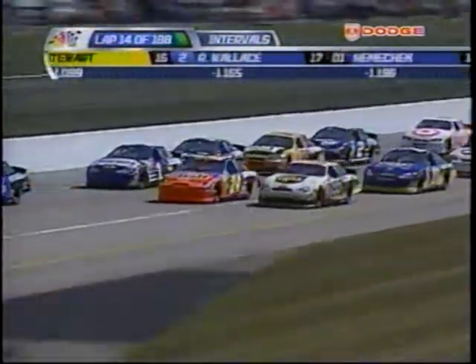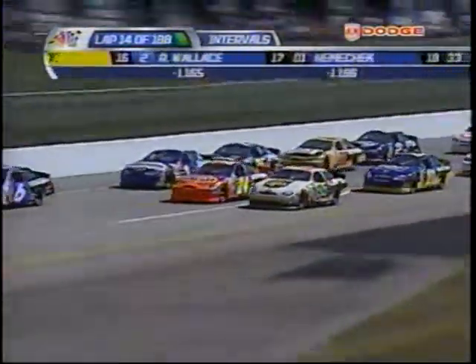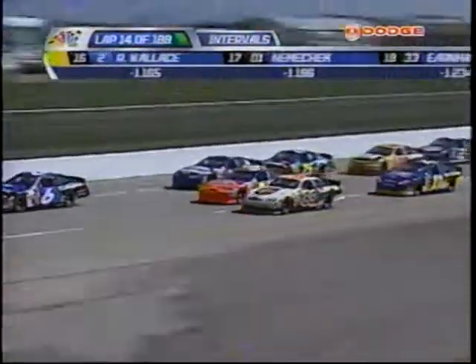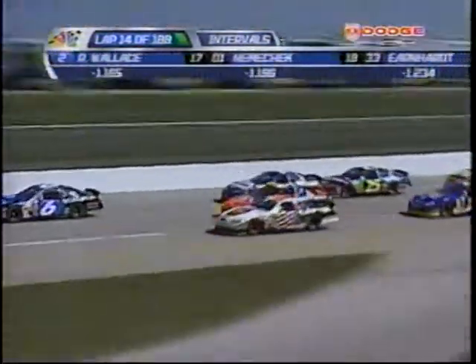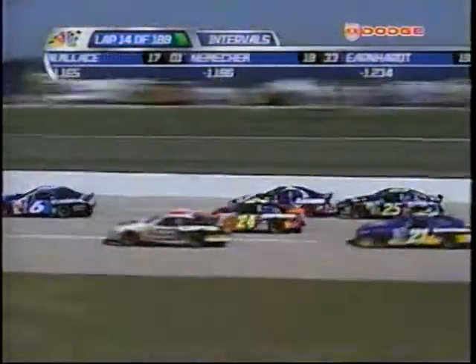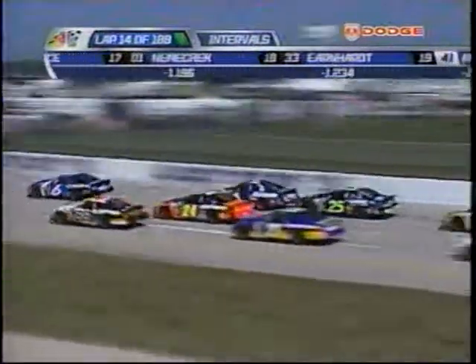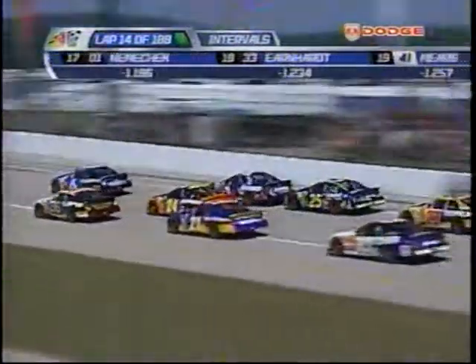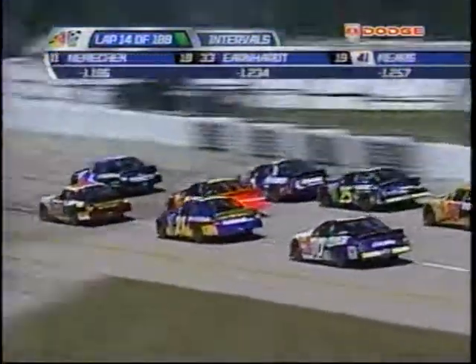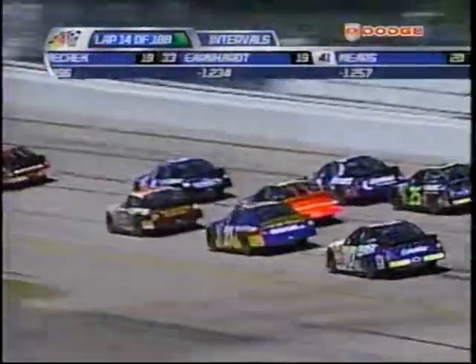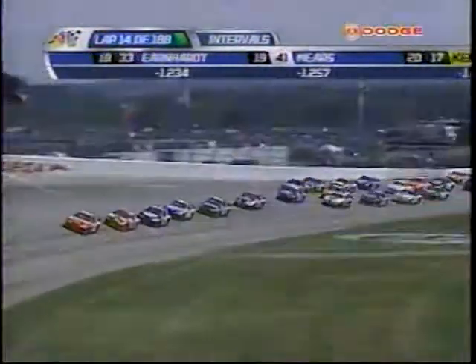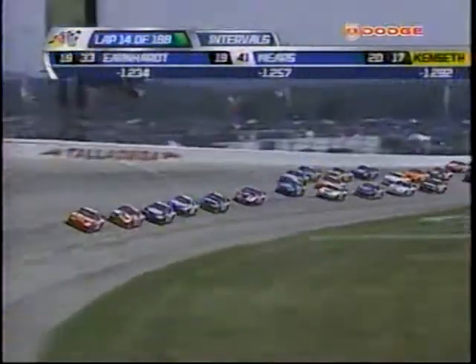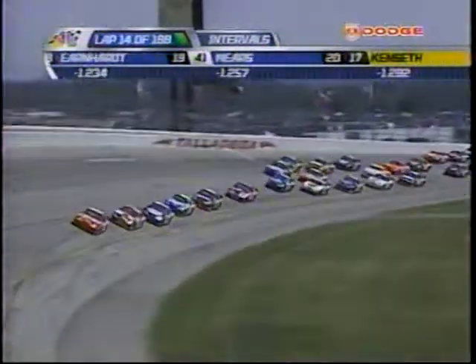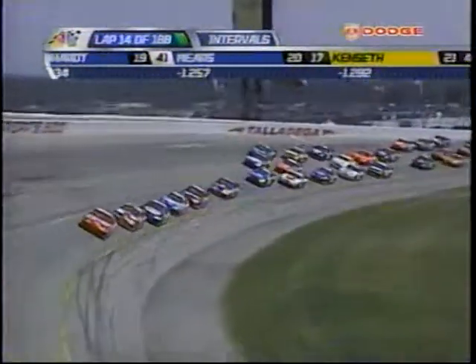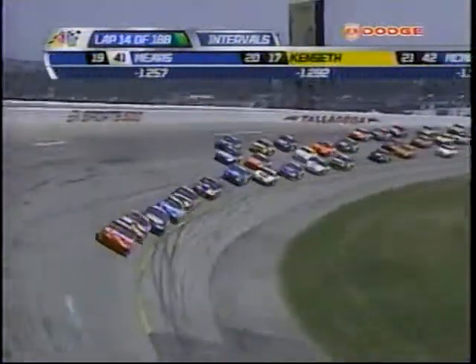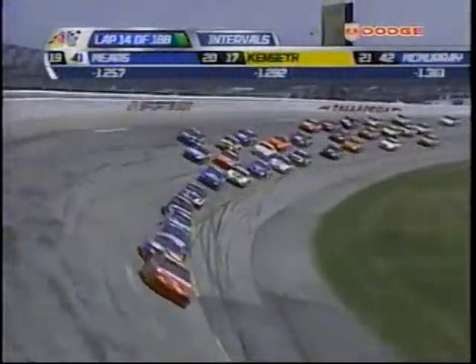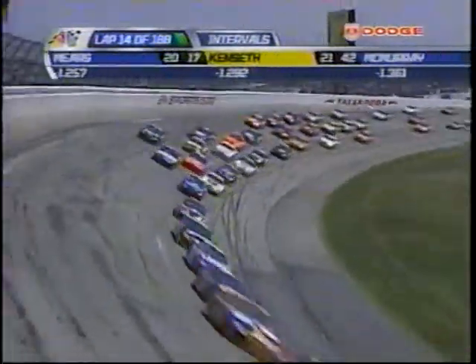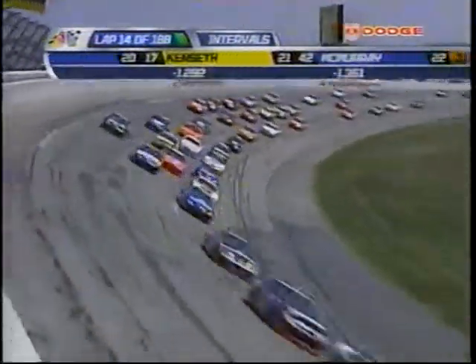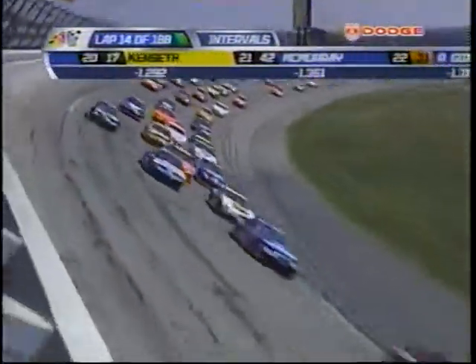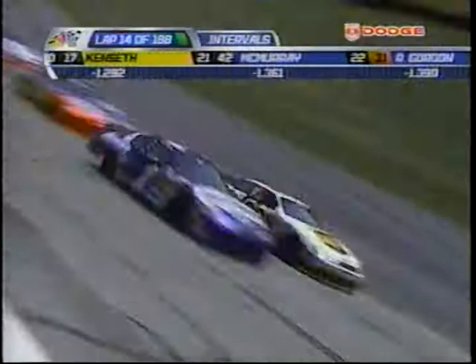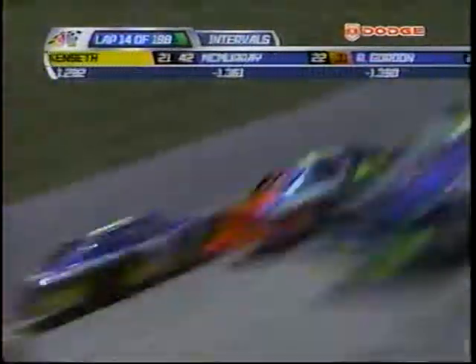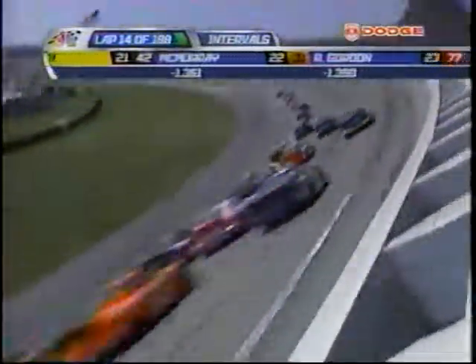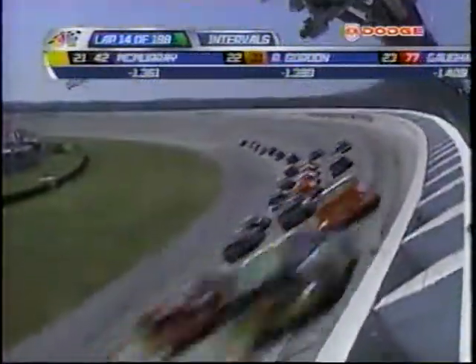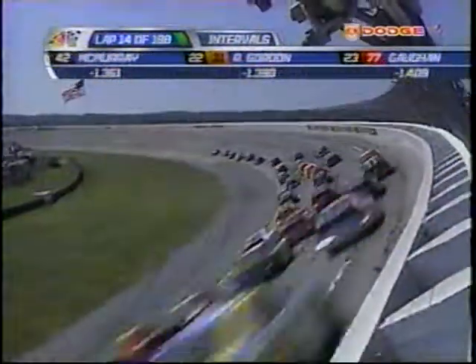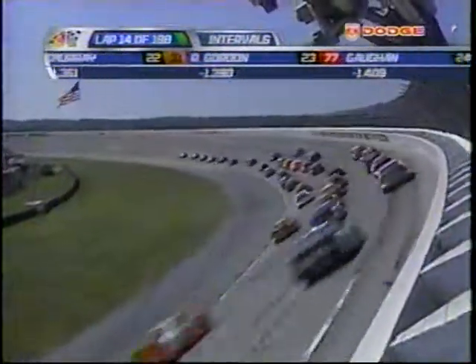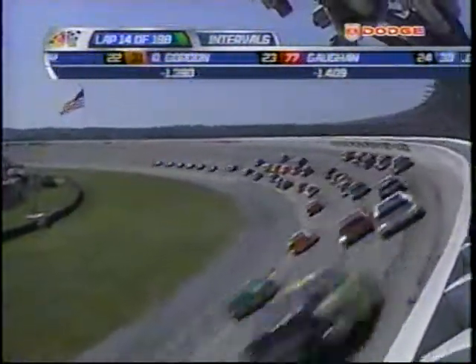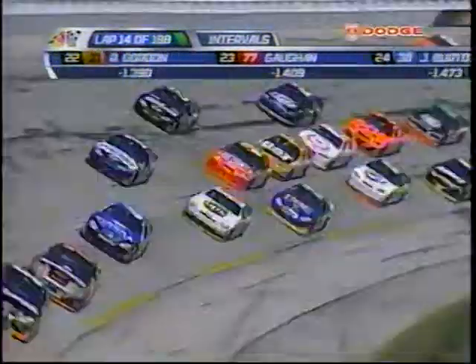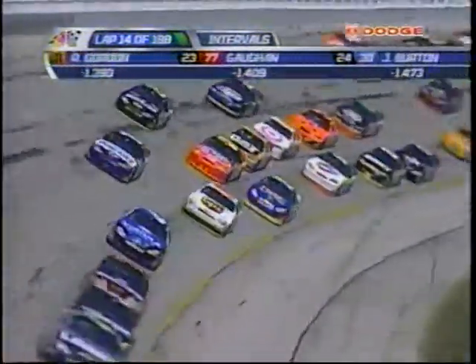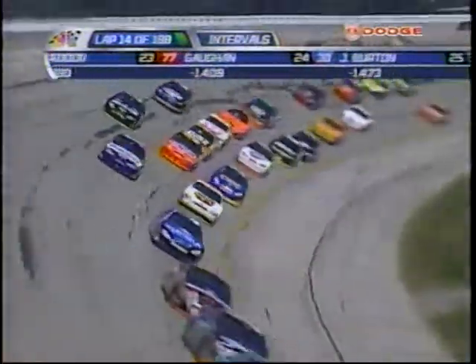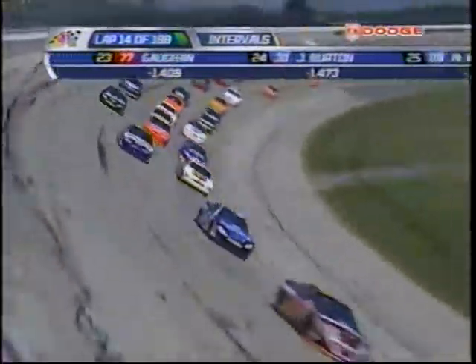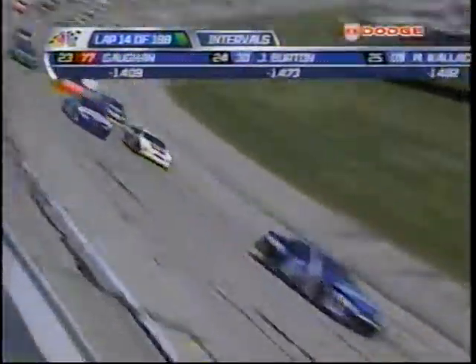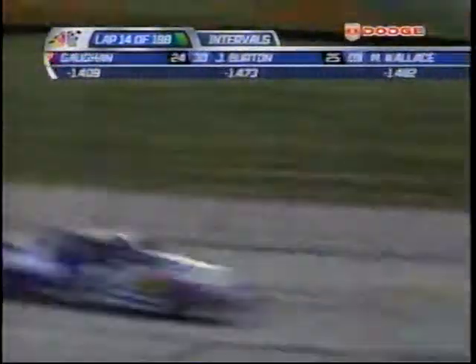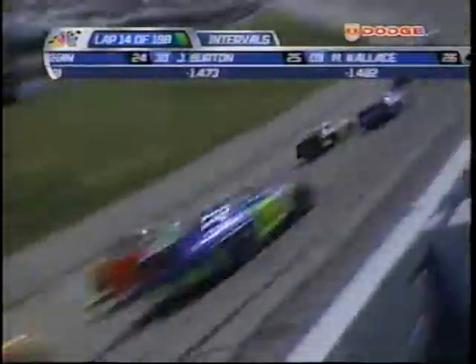The 88 of Dale Jarrett jumps out of line. You have to stay inside of that yellow line. That's the out-of-bounds line. You cannot go down below that line and pass. If you do, NASCAR could penalize you, and they would.